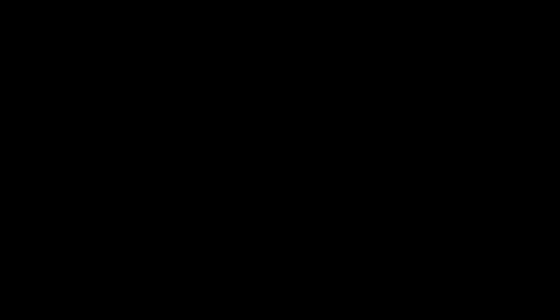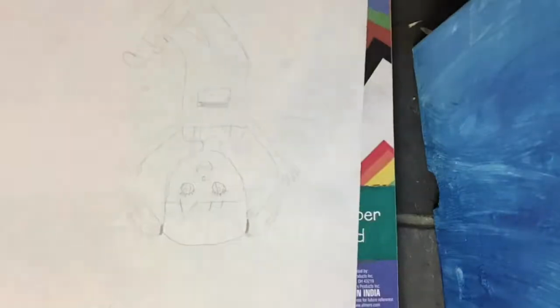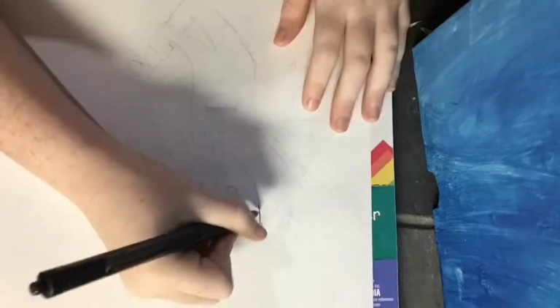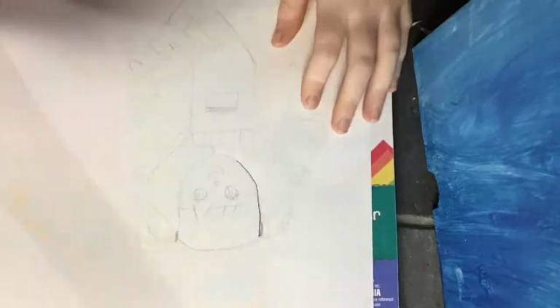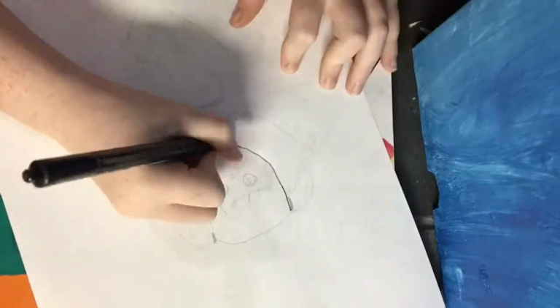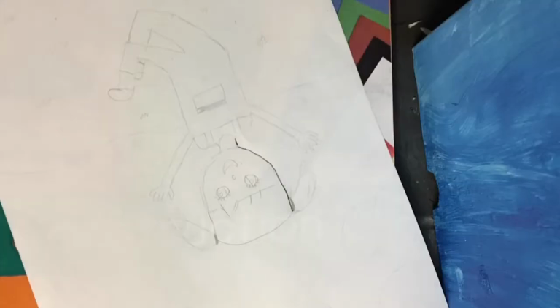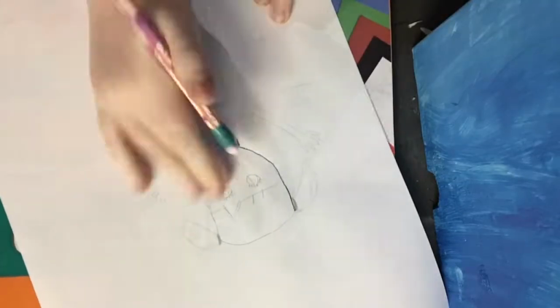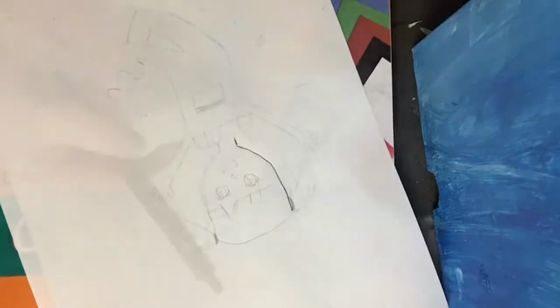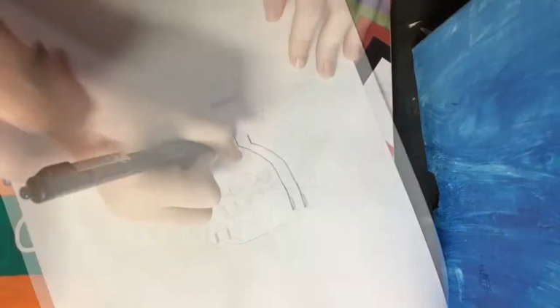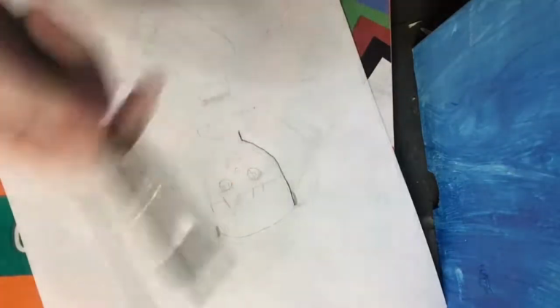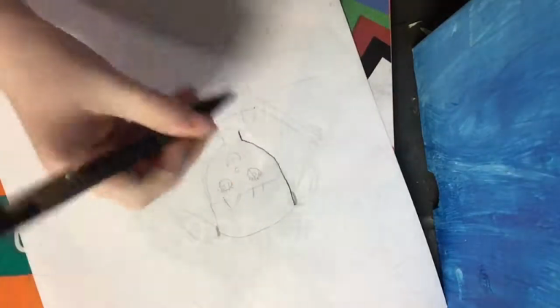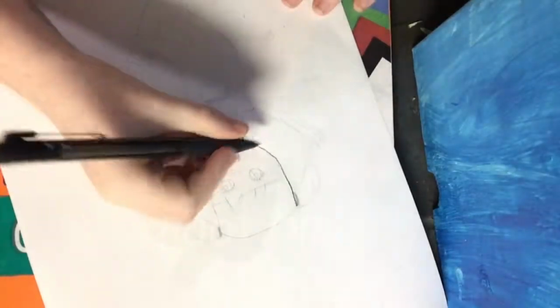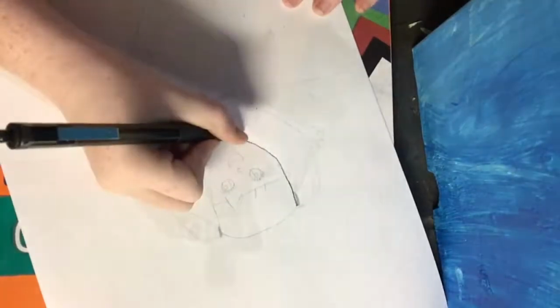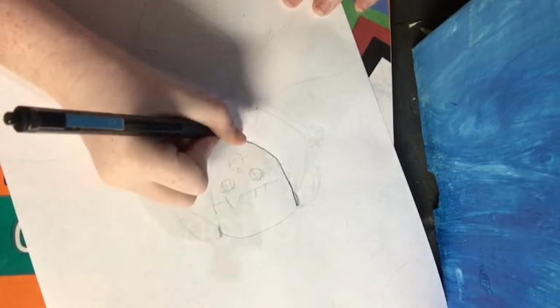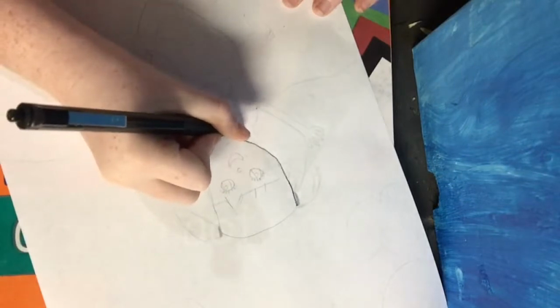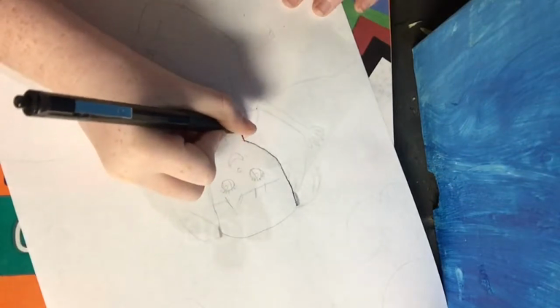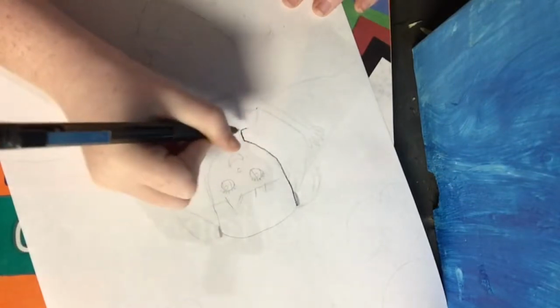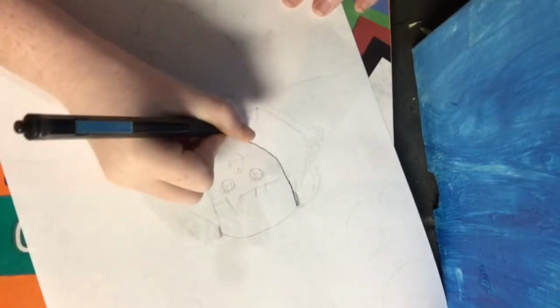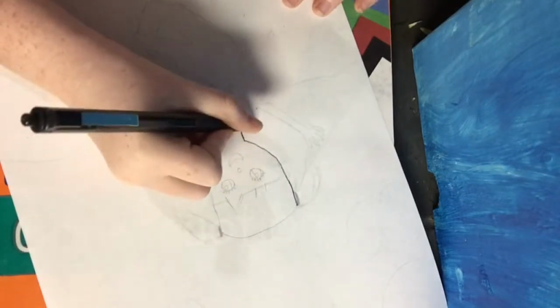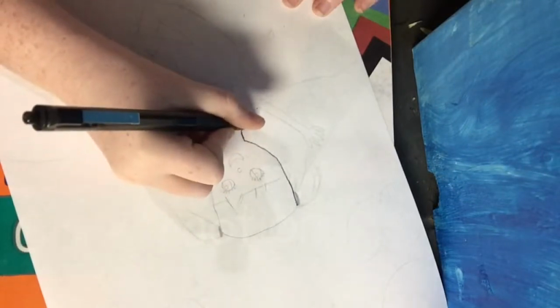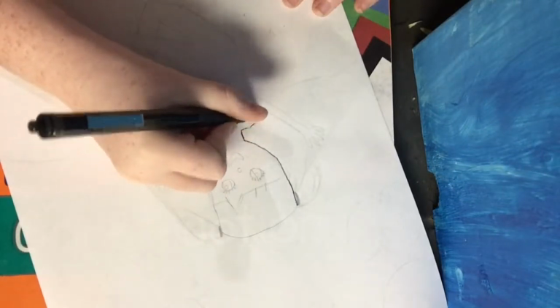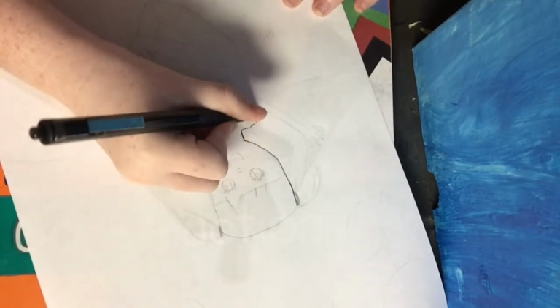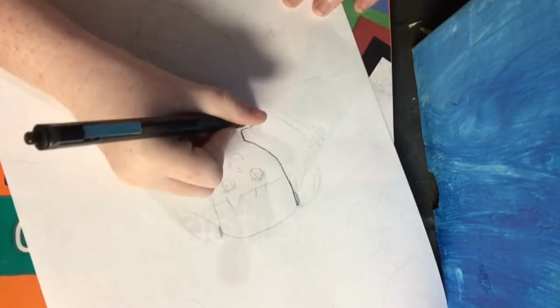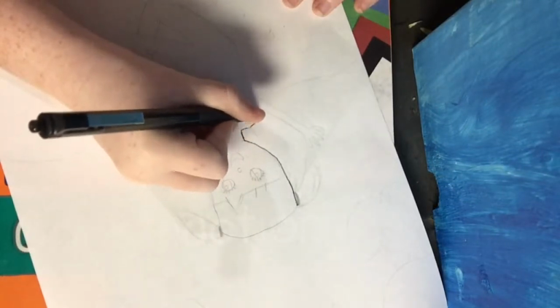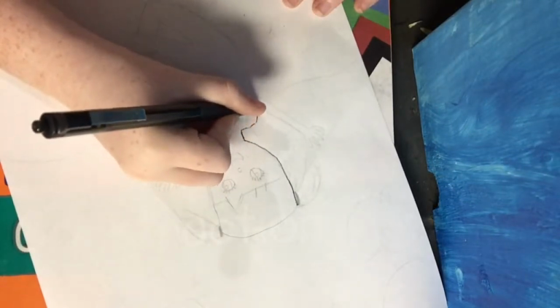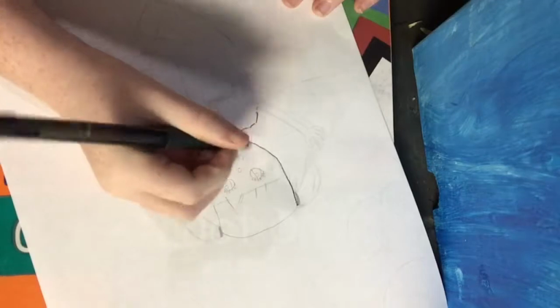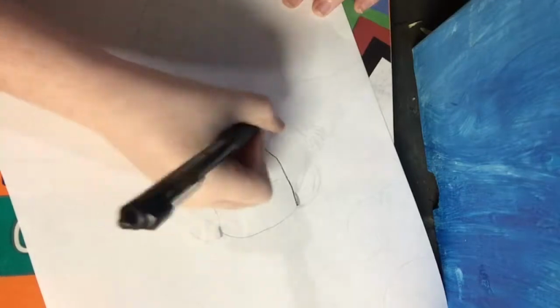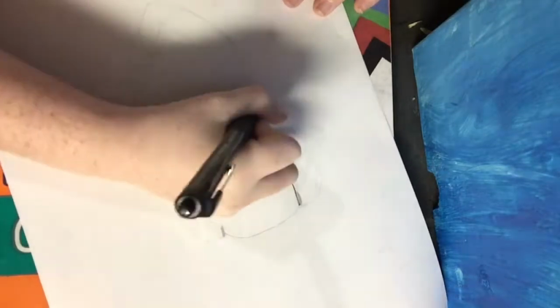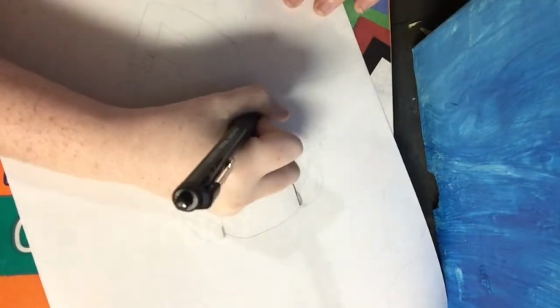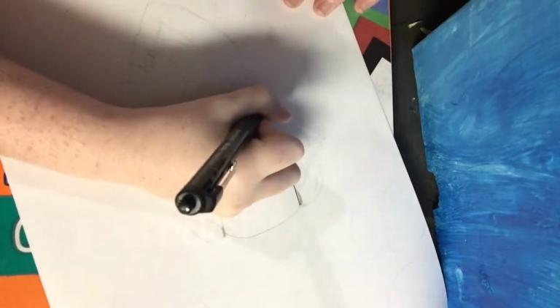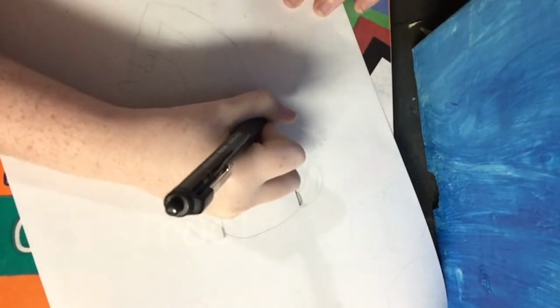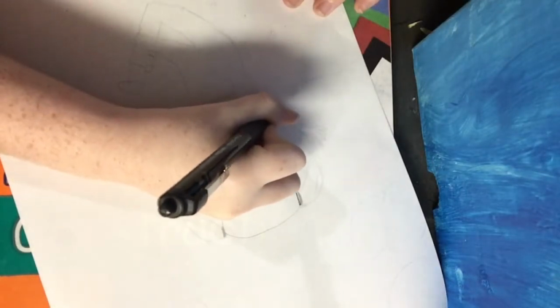Hey guys, it's Carrie Crush here and today in this video I am doing another drawing. This is of a five-year-old girl jumping in her old clothes.